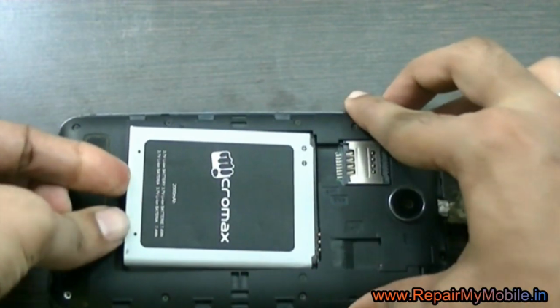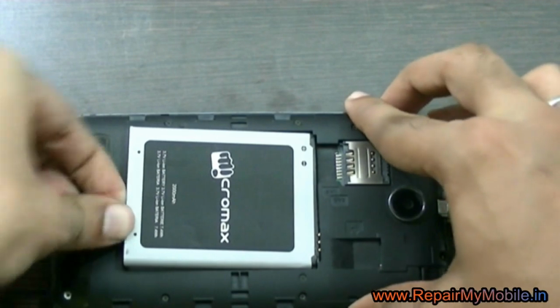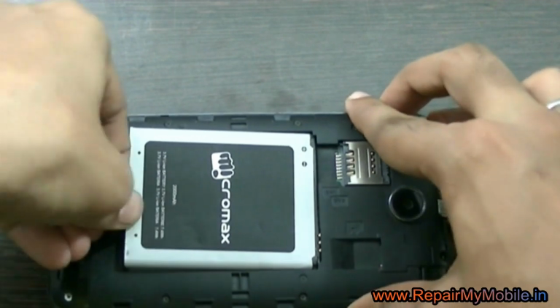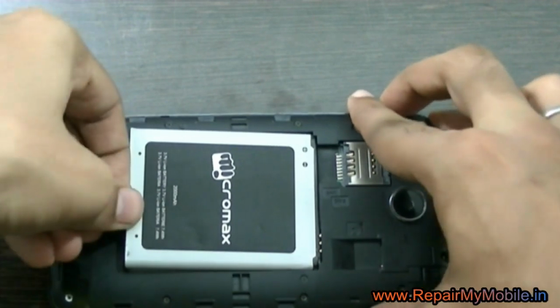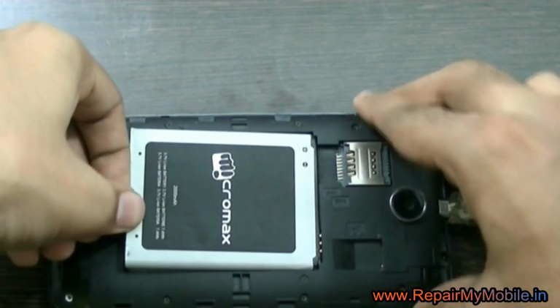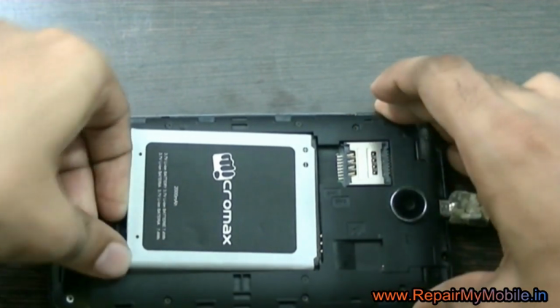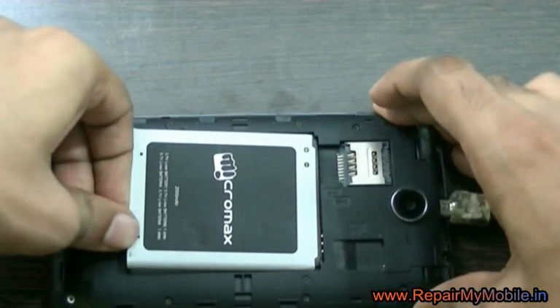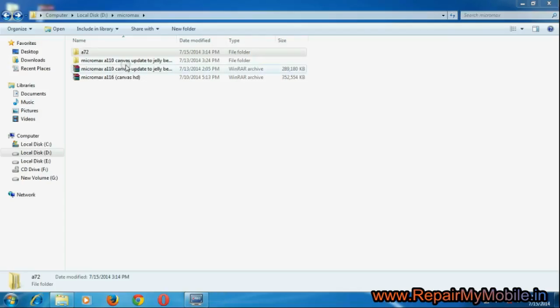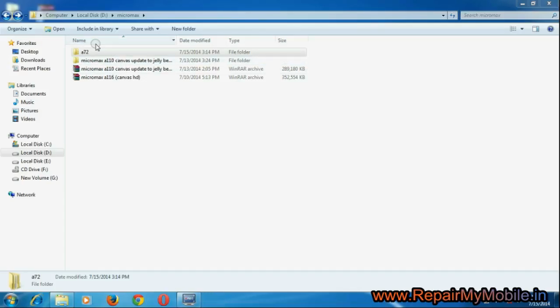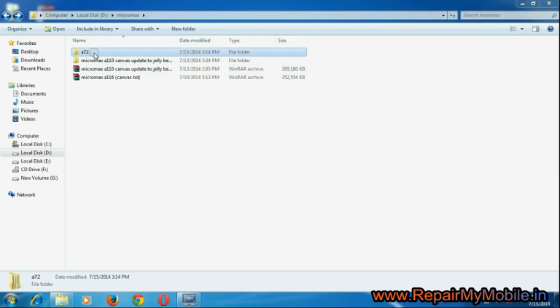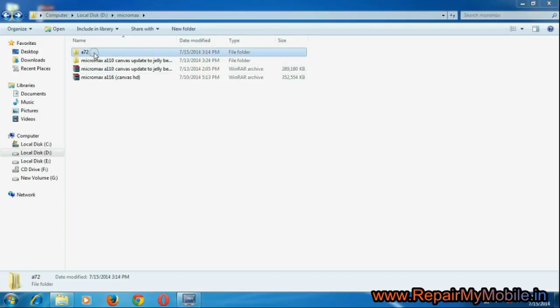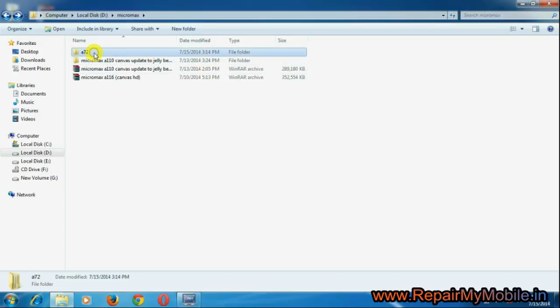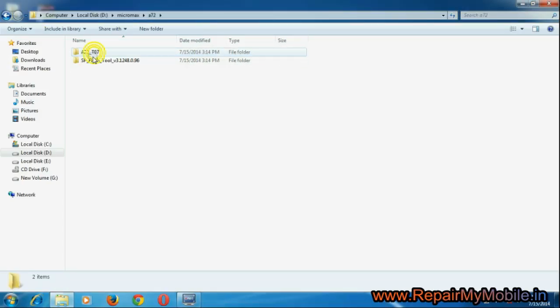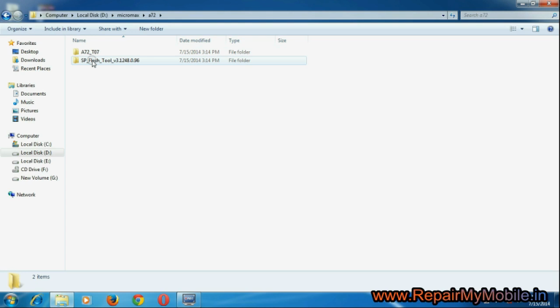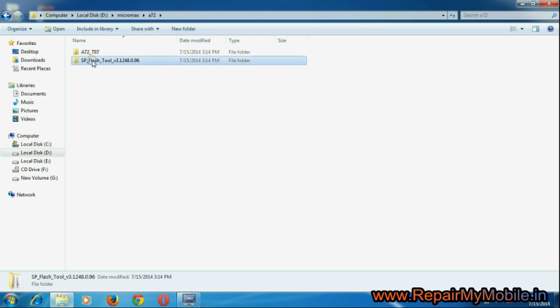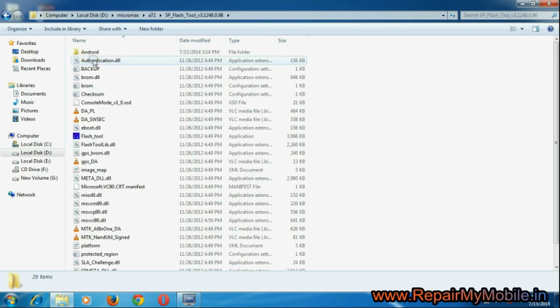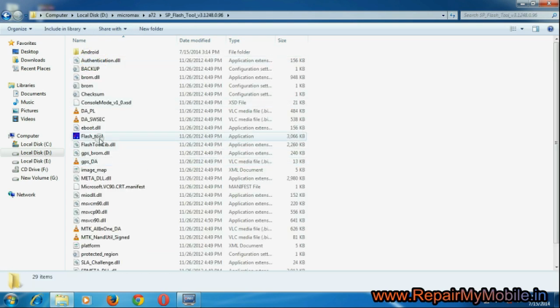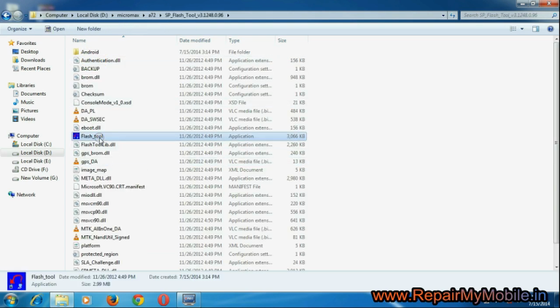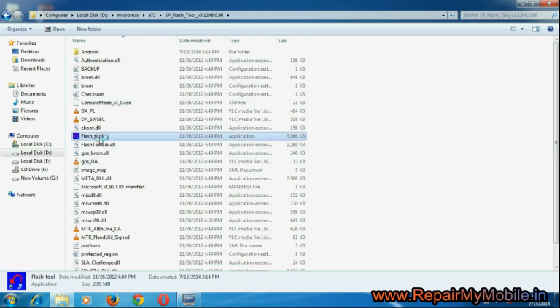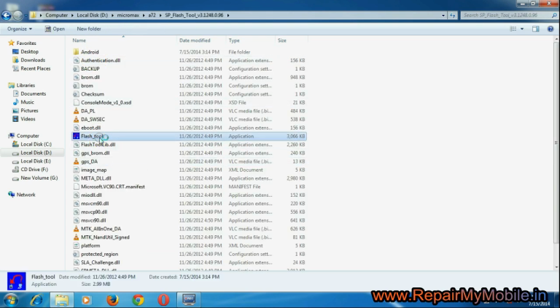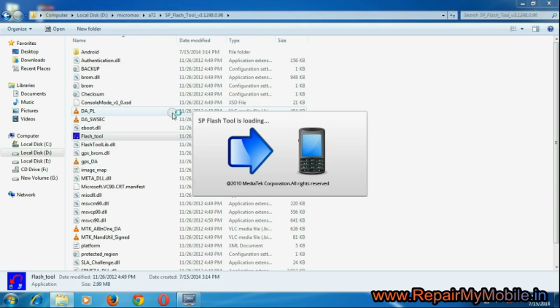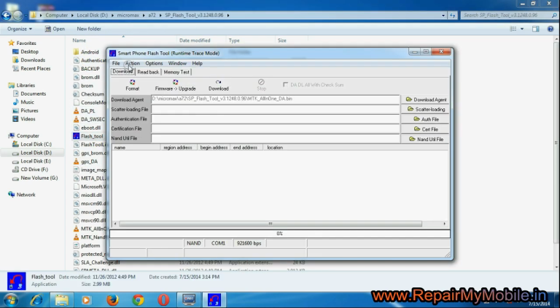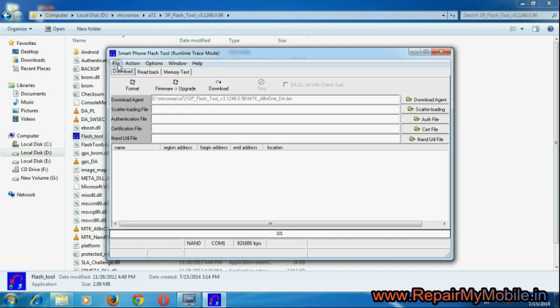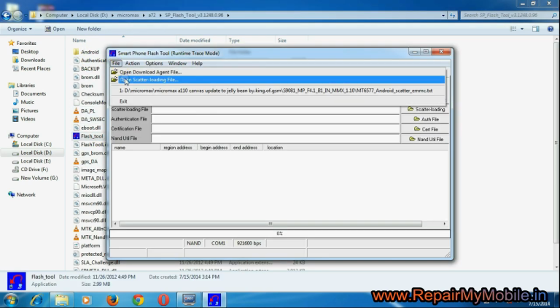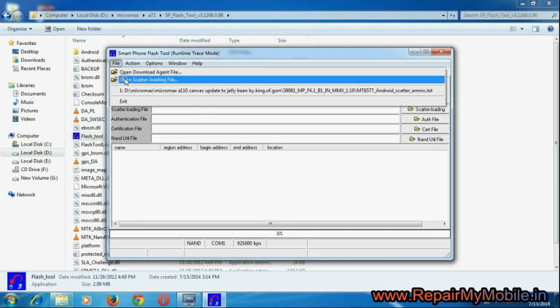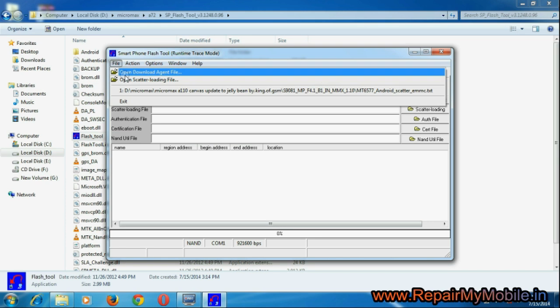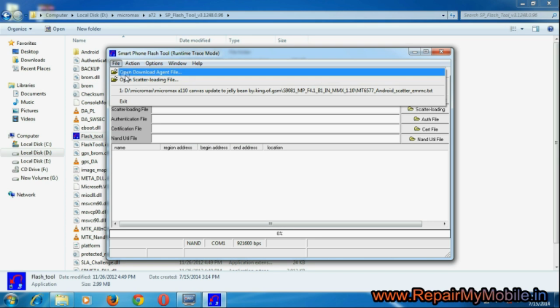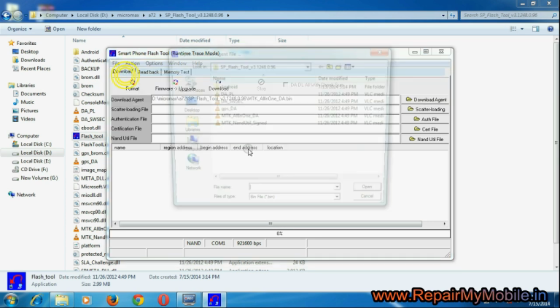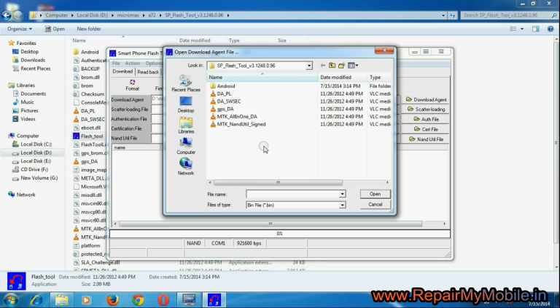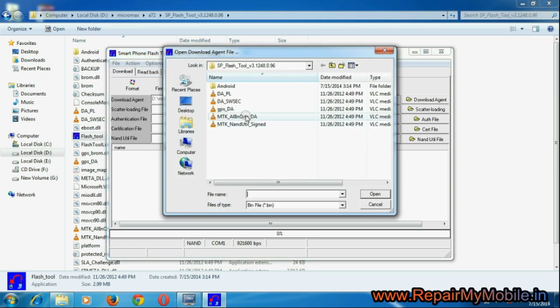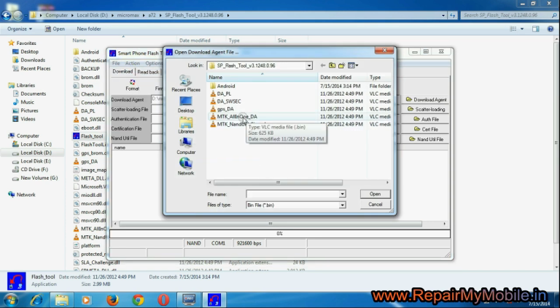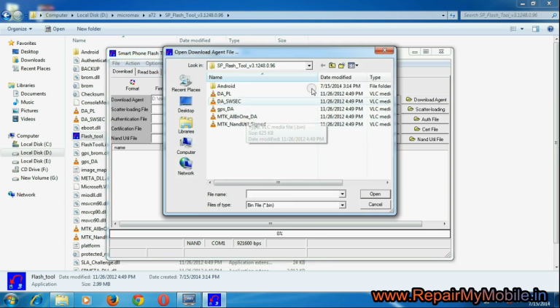Now after putting the battery back, come to the system. Here you have to download the flash tool and firmware. Now double-click on the flash tool and select the file as shown in the video.